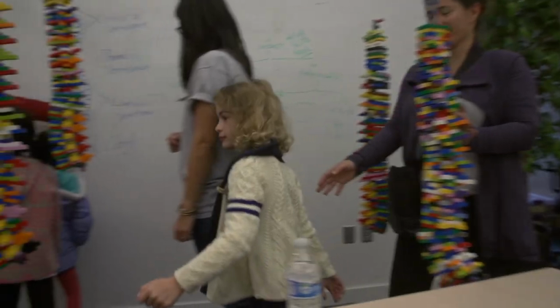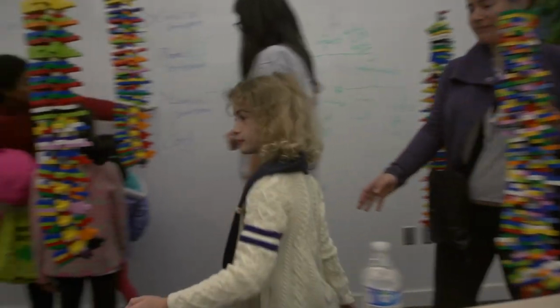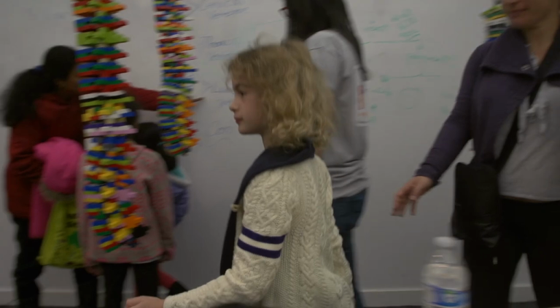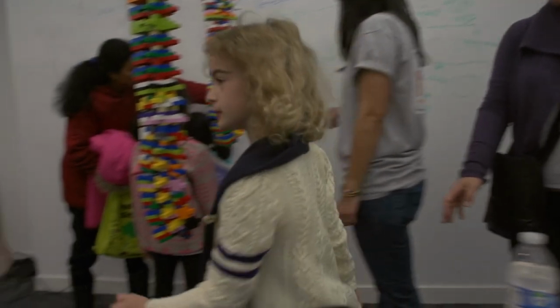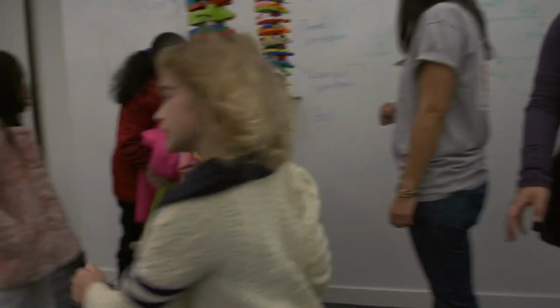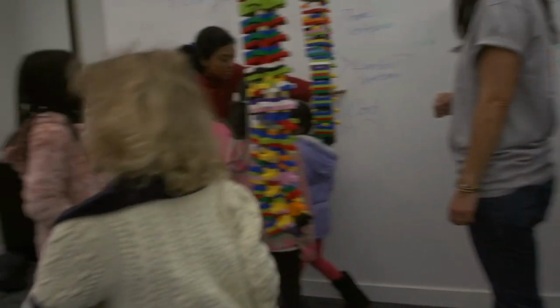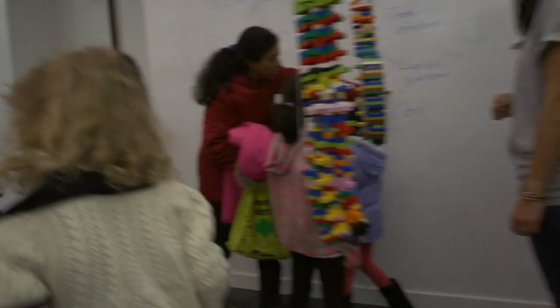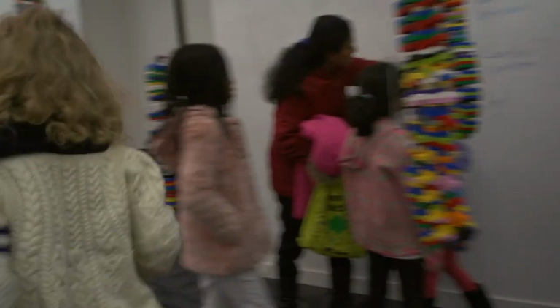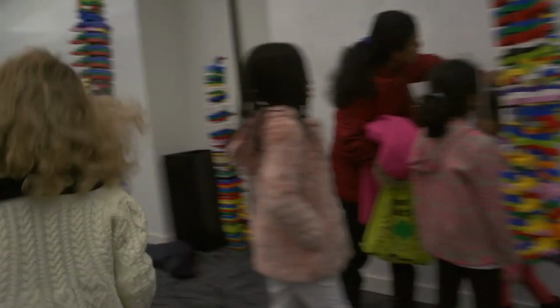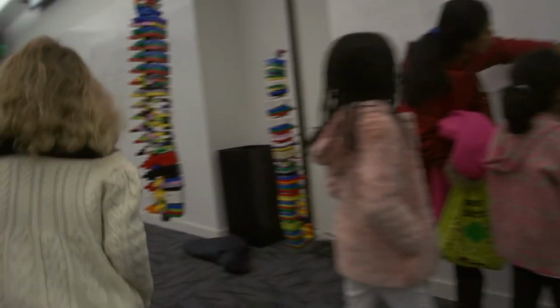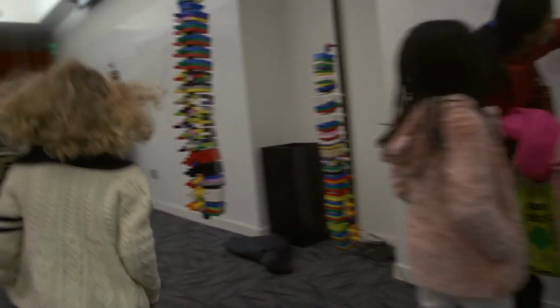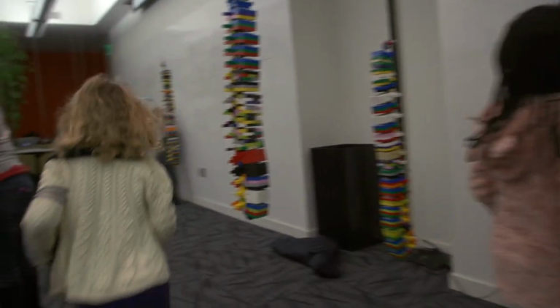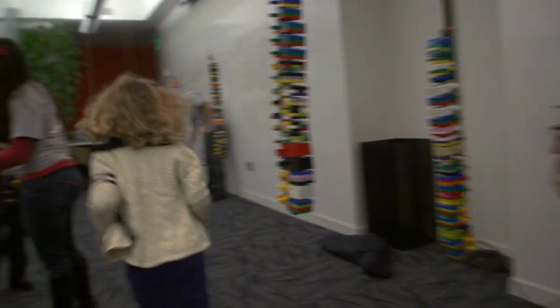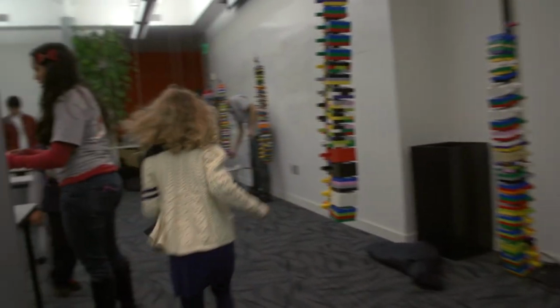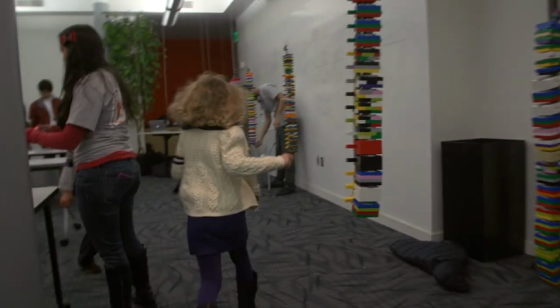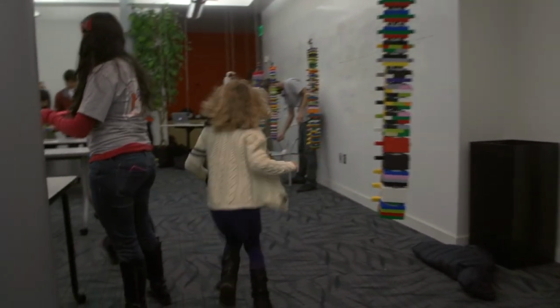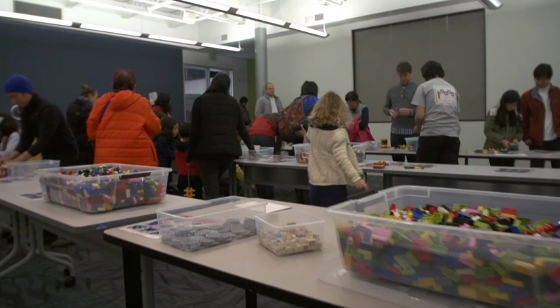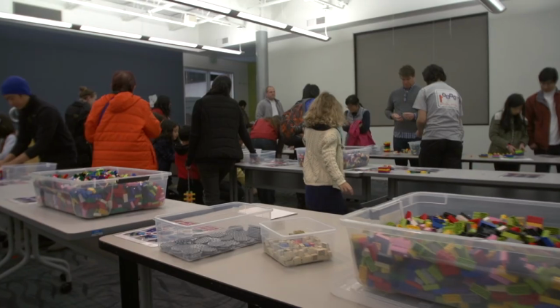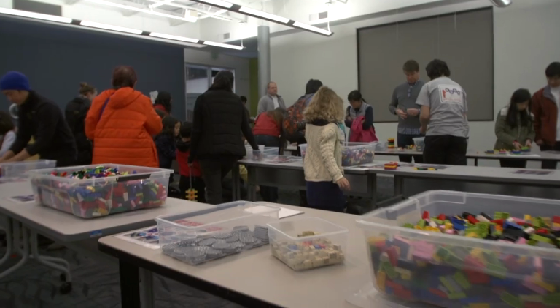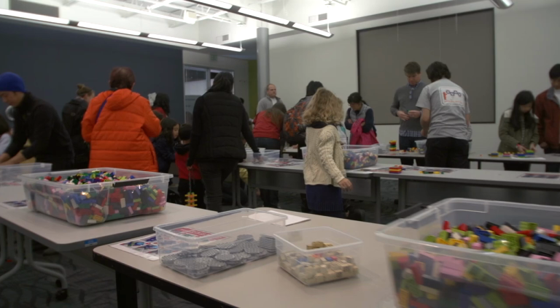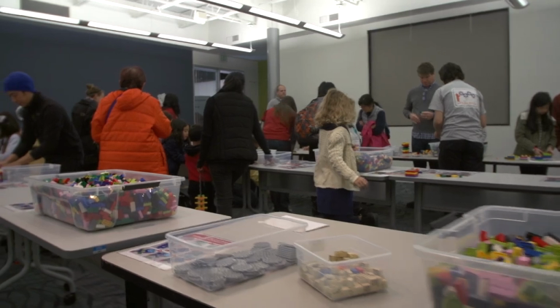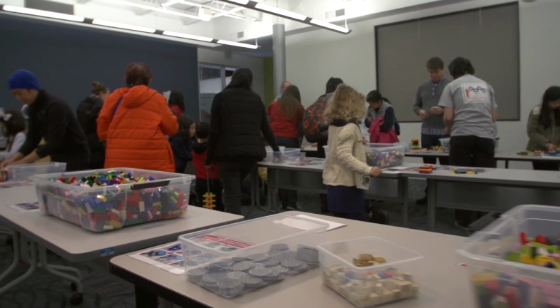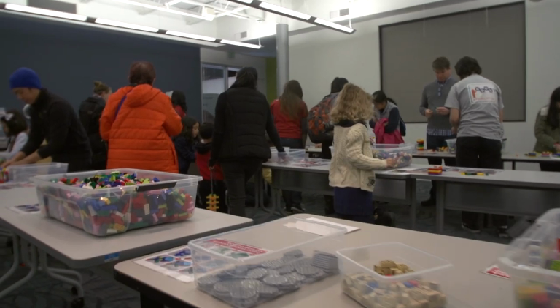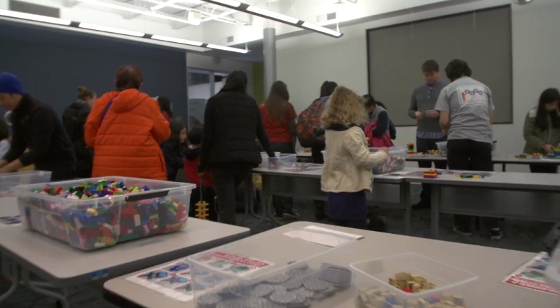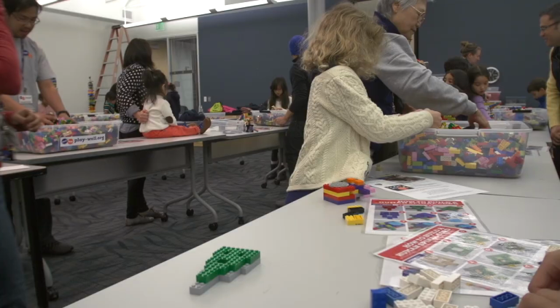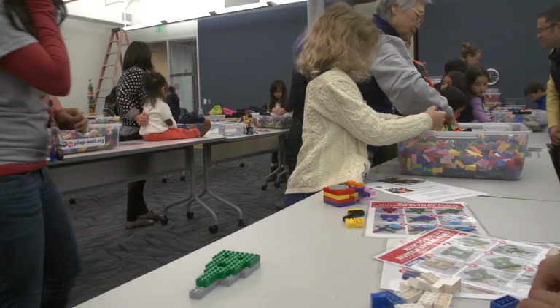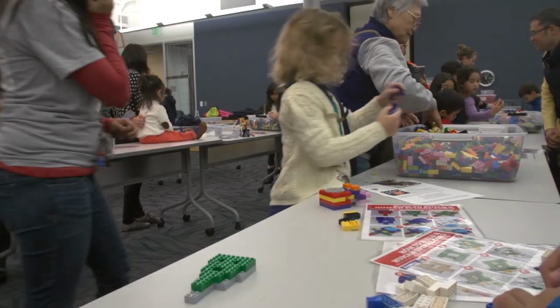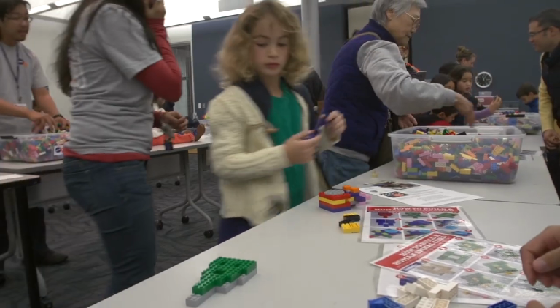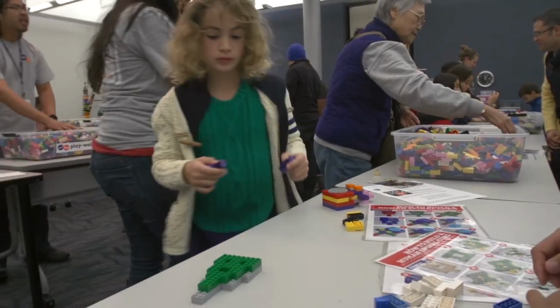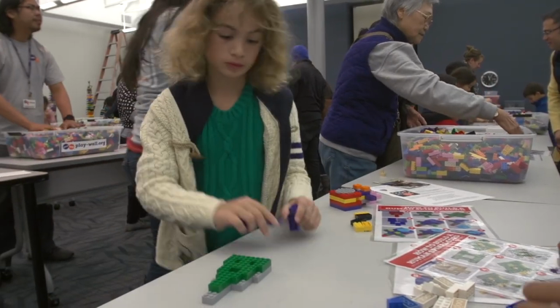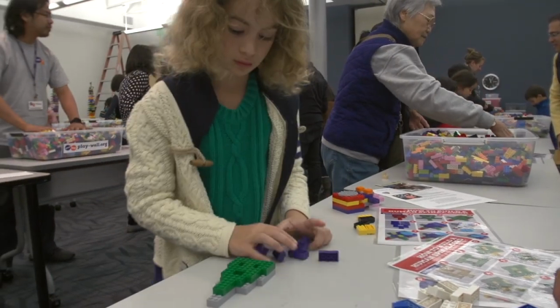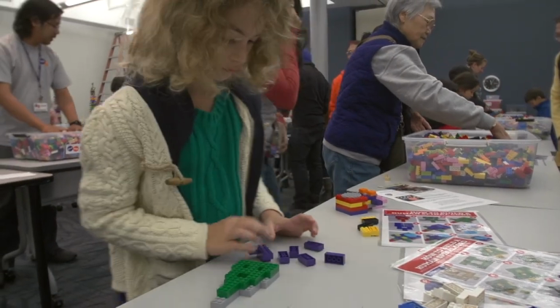I think the takeaway has just been that people are excited and they want to be here, and LEGO's very engaging, so it's a great tool to use when it comes to trying to introduce something with education.